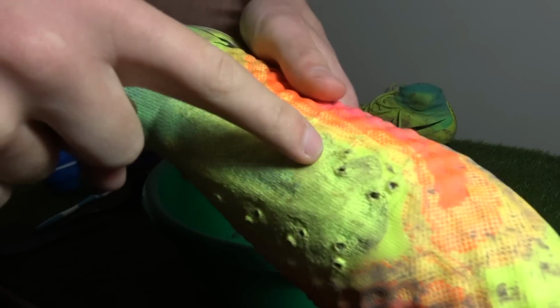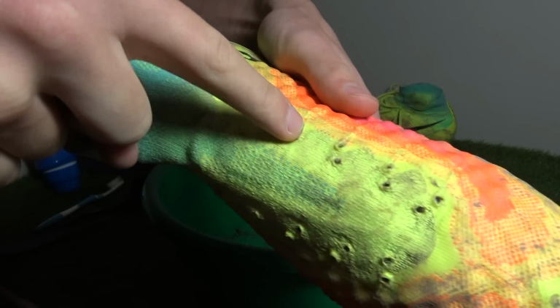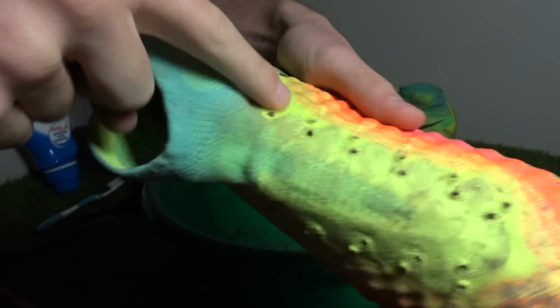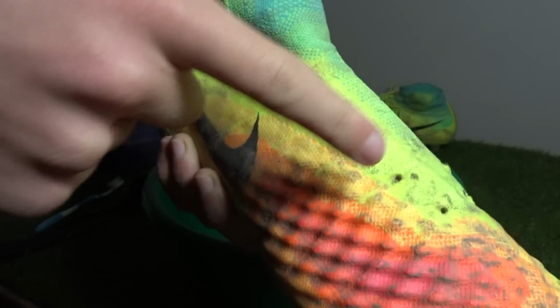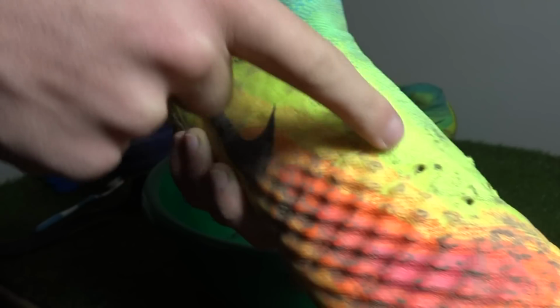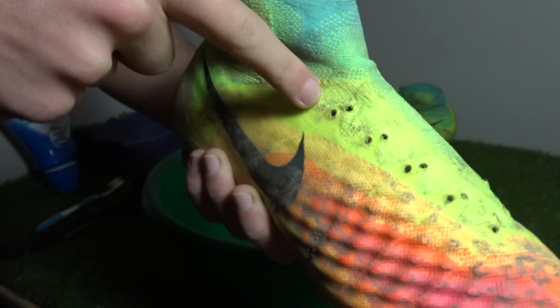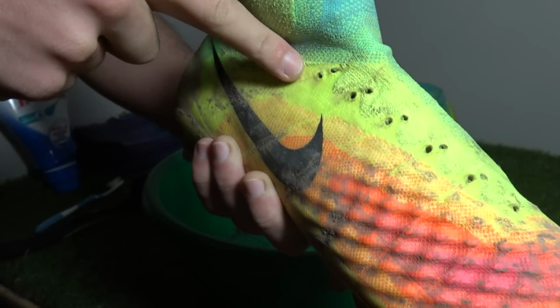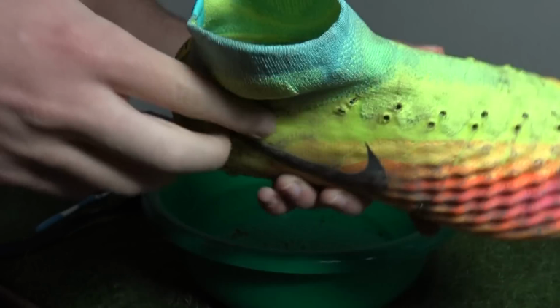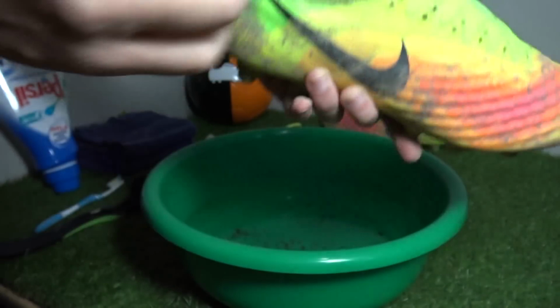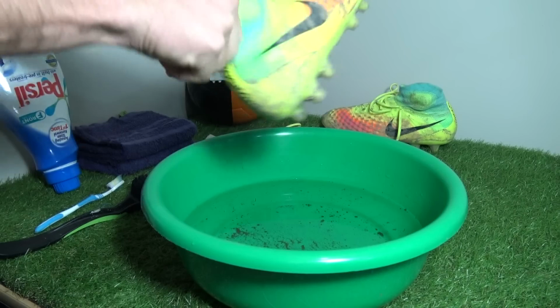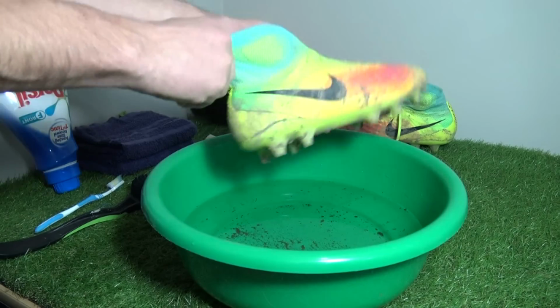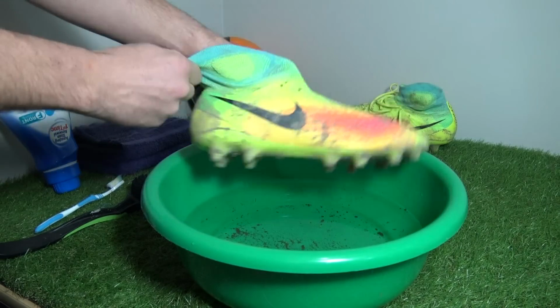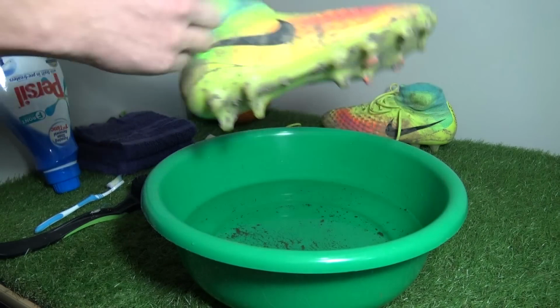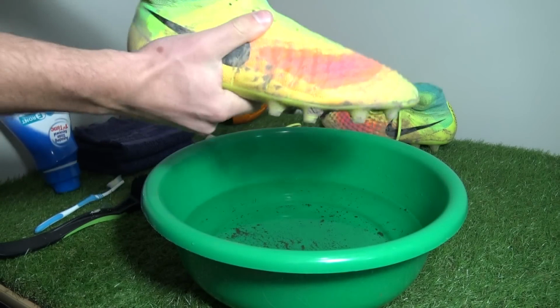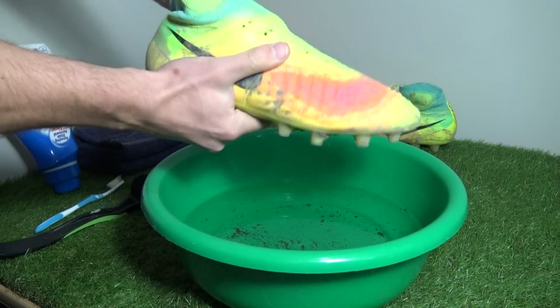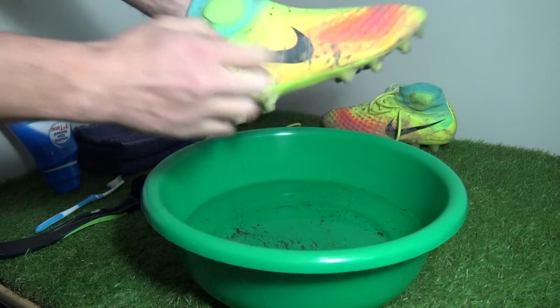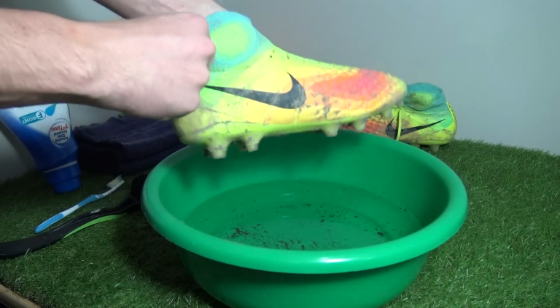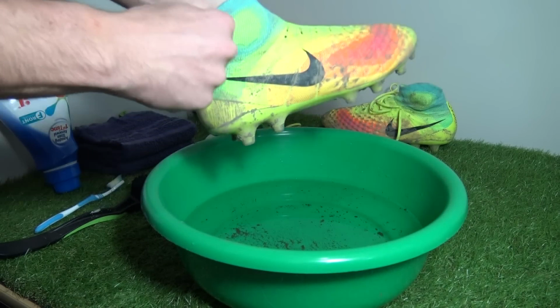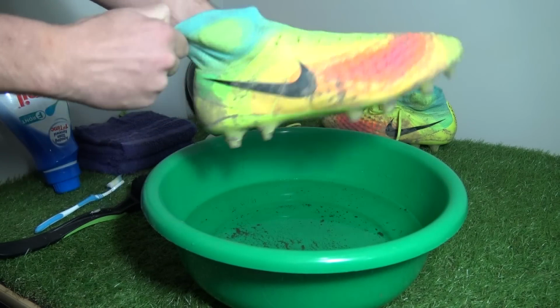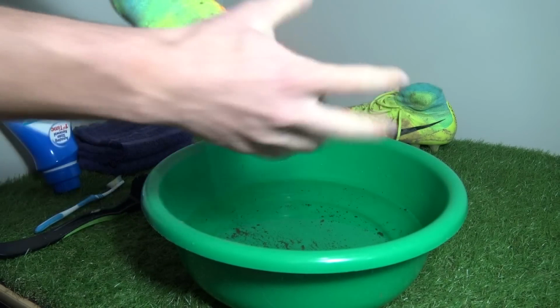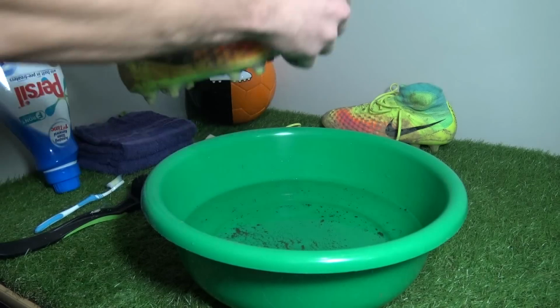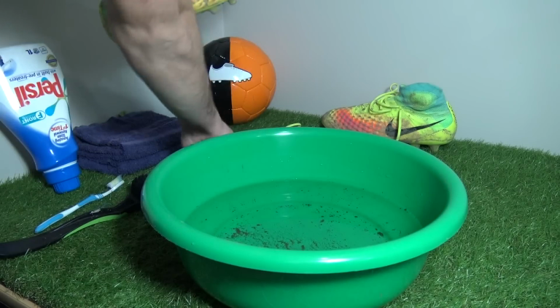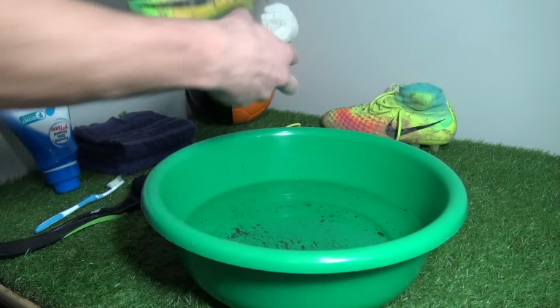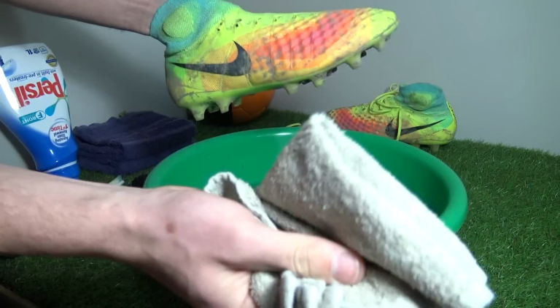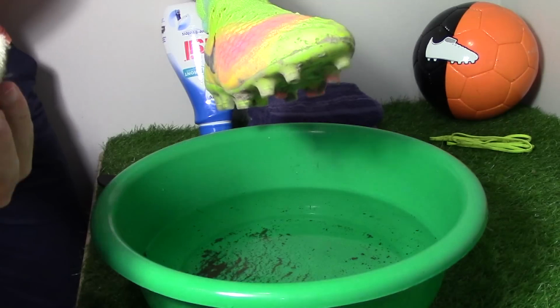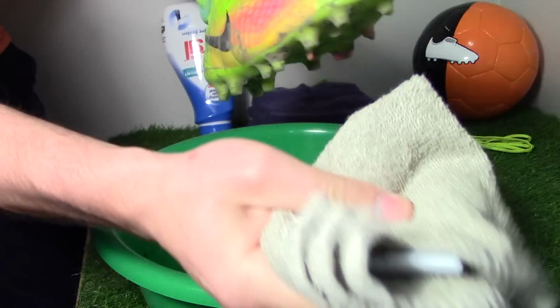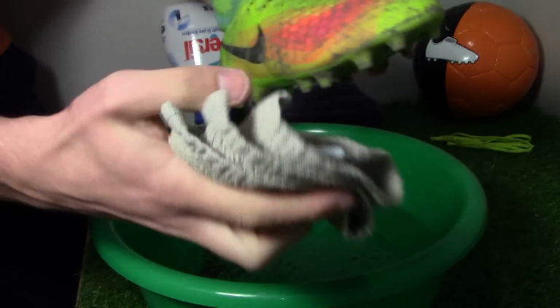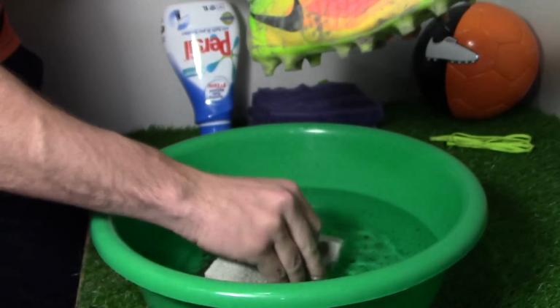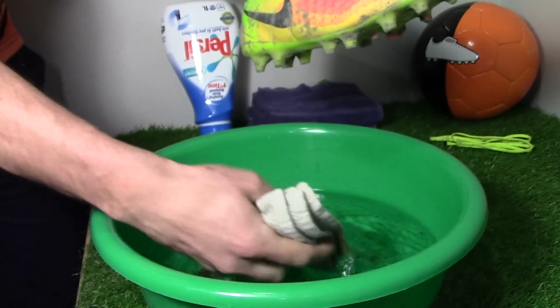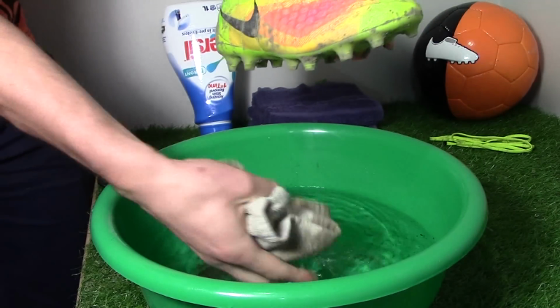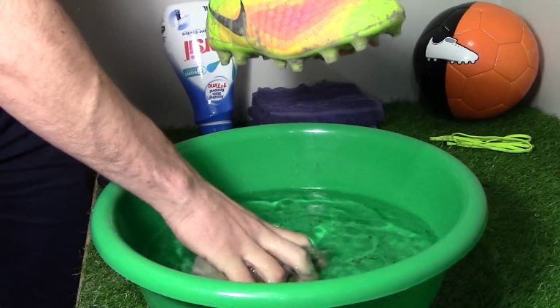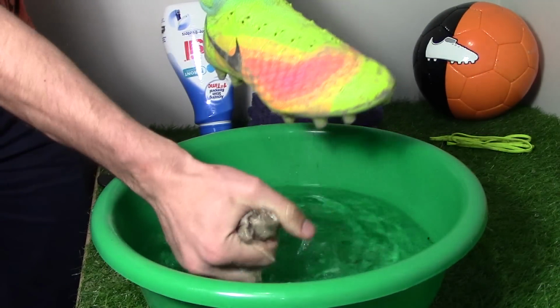After removing laces, several eyelets will be exposed to mud and water flowing through. Straight into step one — the best way to clean the boots is to put your hand inside while cleaning. Step one simply involves getting the washcloth and cleaning off the mud and stains off the upper using the water.